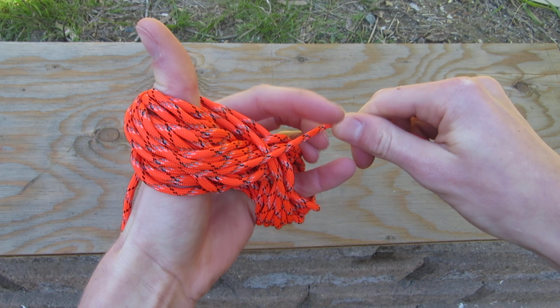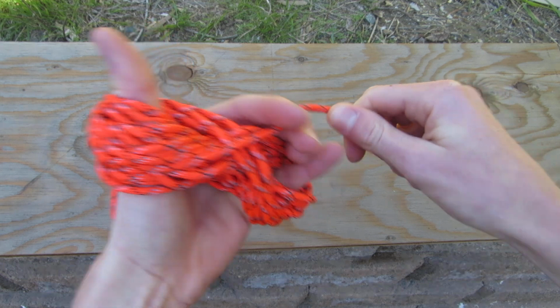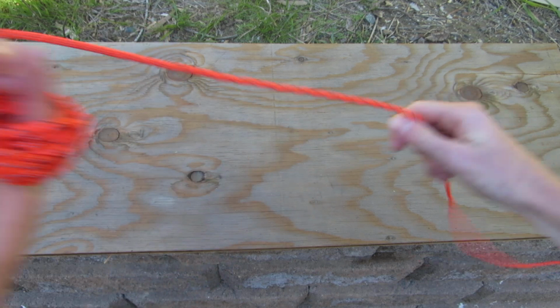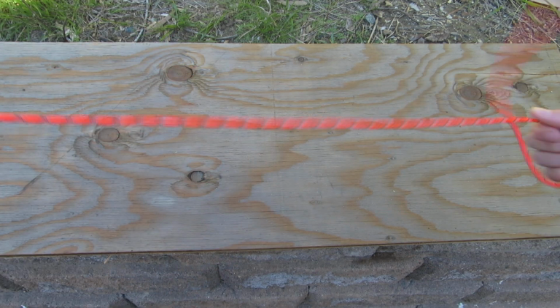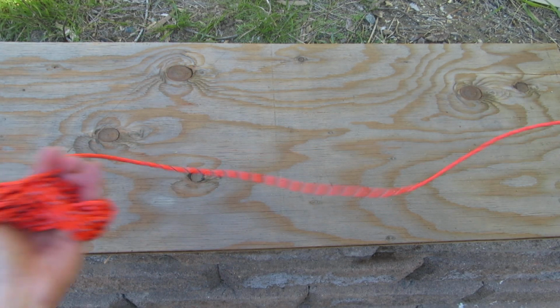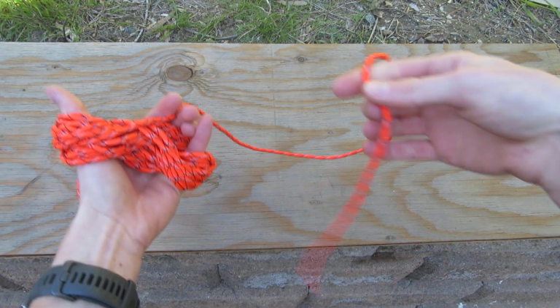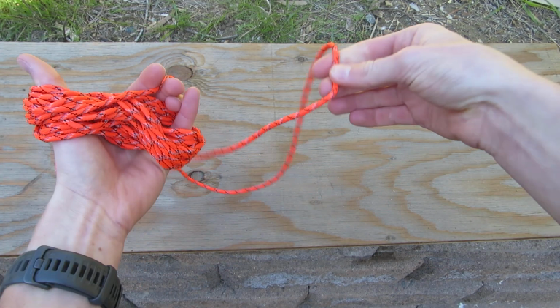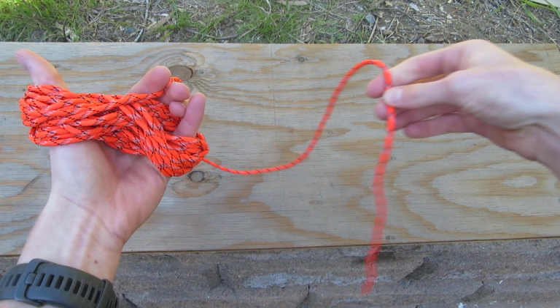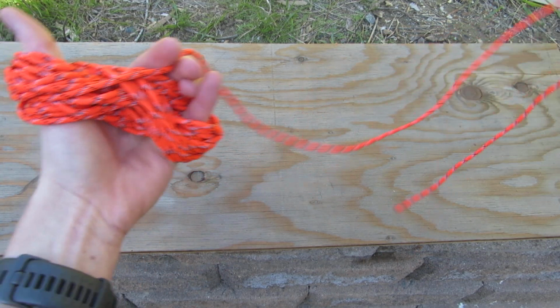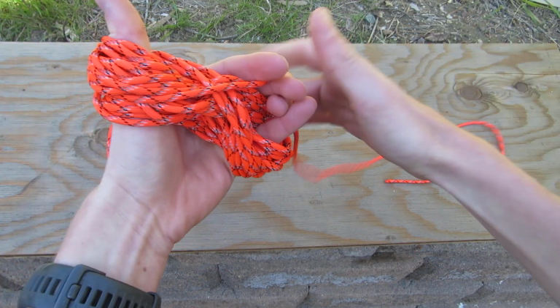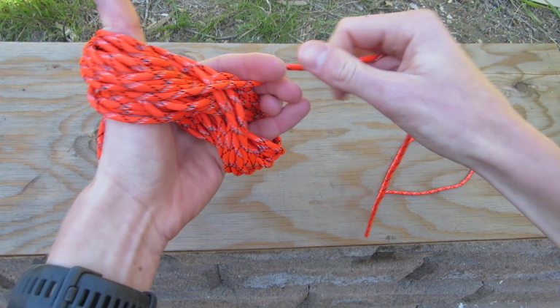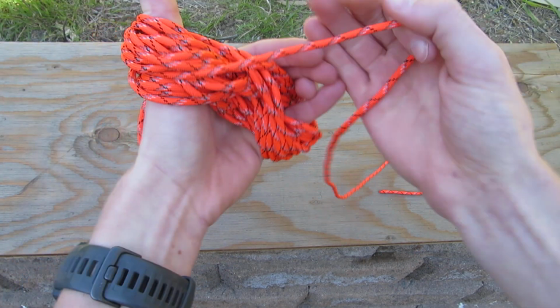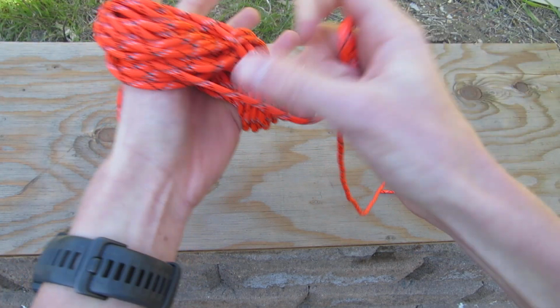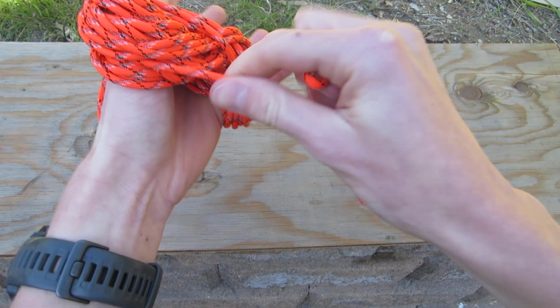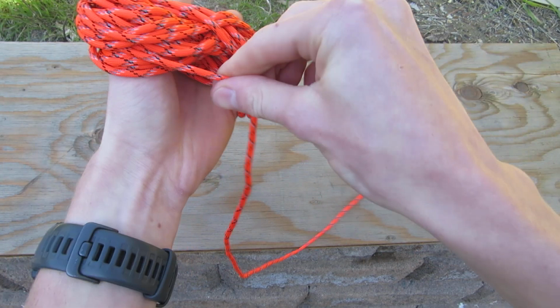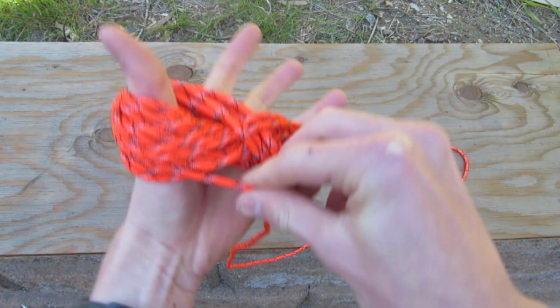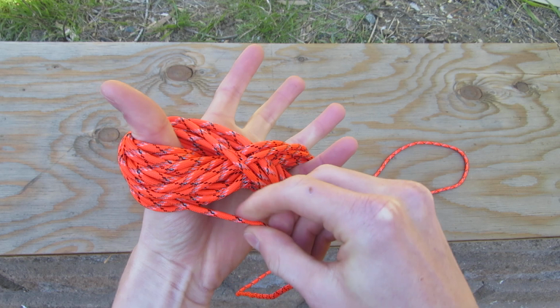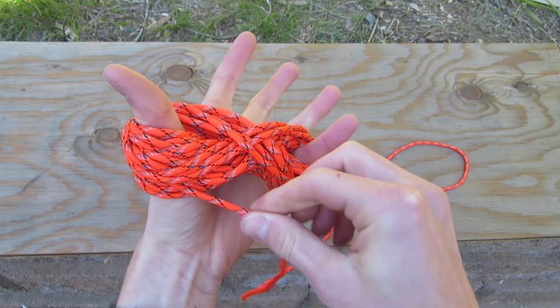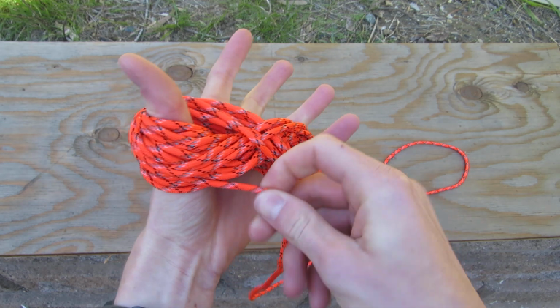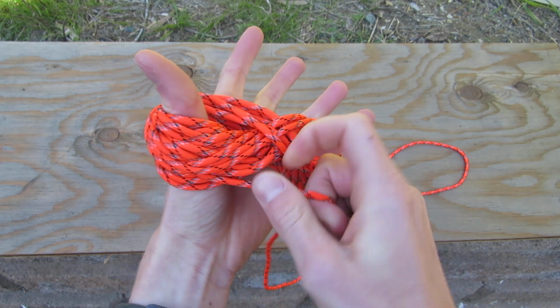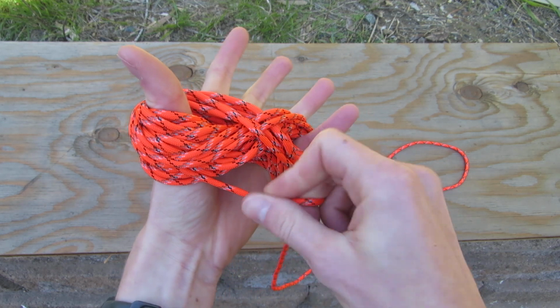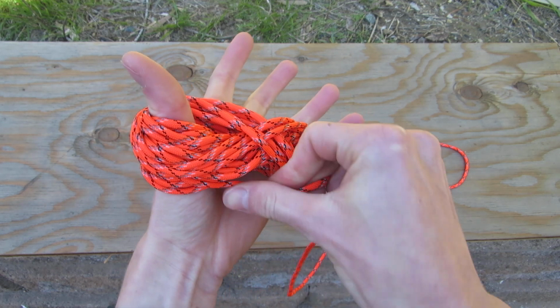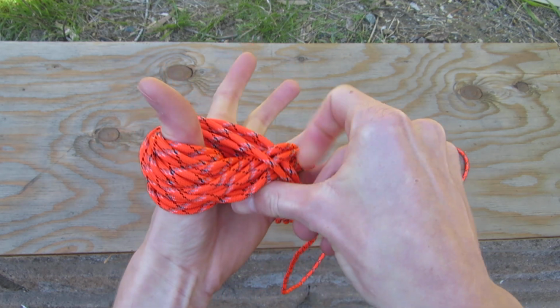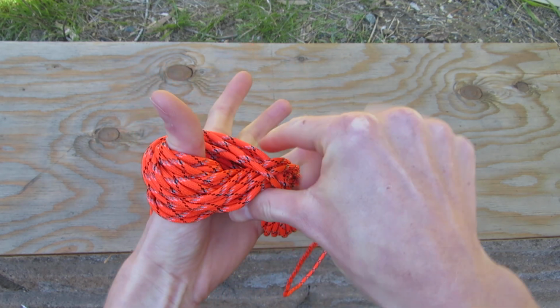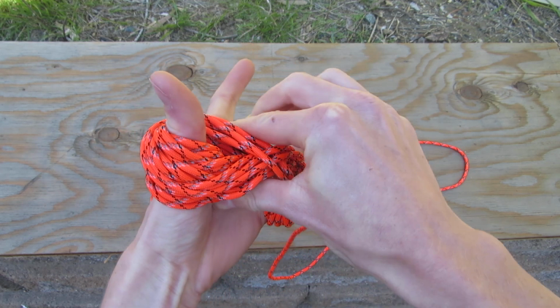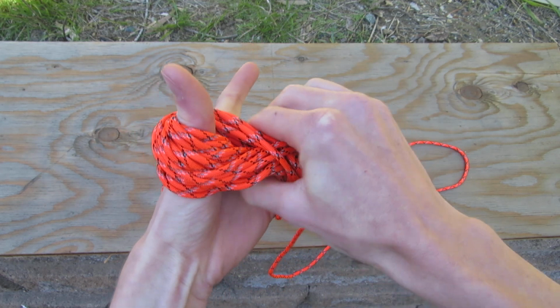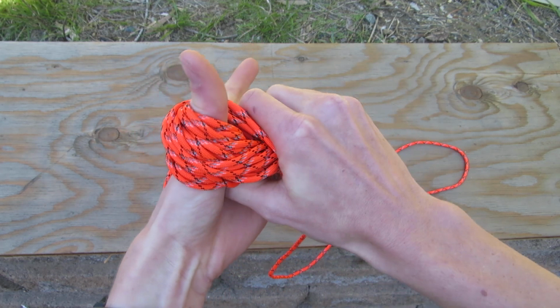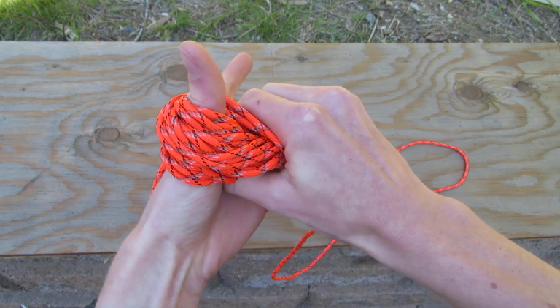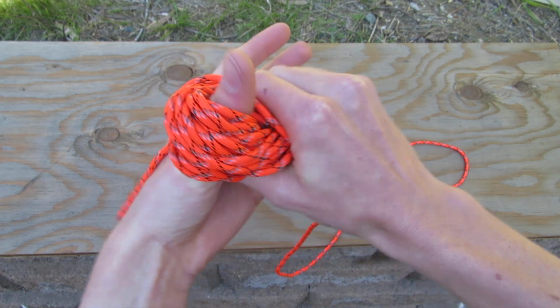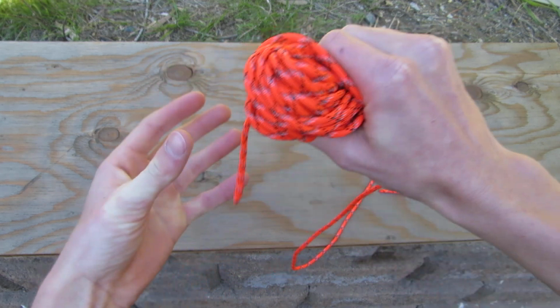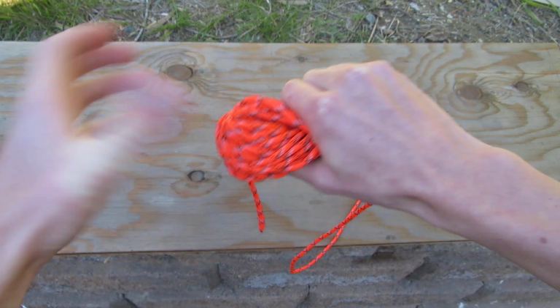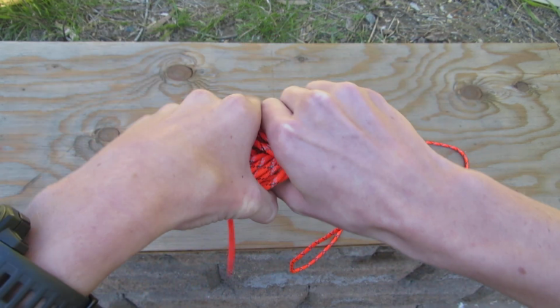For this size paracord, I'm going to leave about two to three feet like this. To get it off my hand, I'm going to pinch right here, hold it, pinch like this, and pull it off my hand.